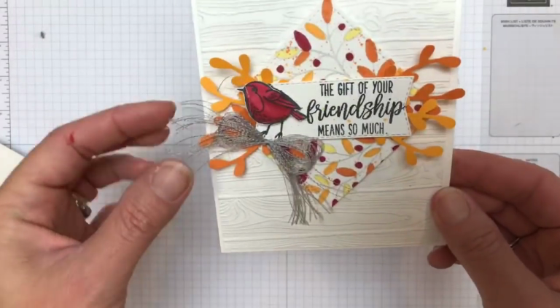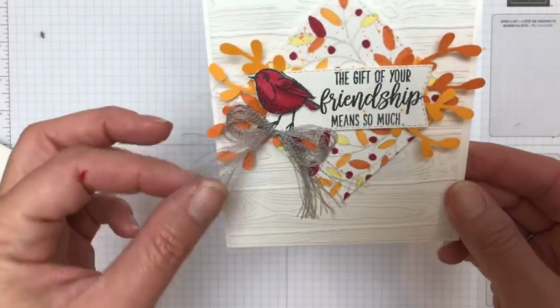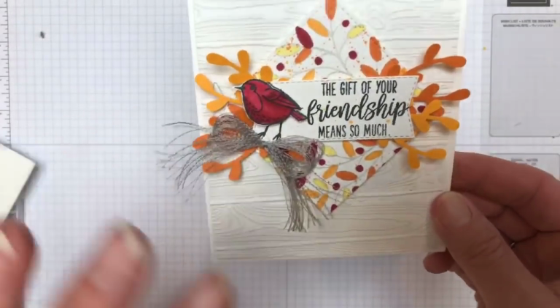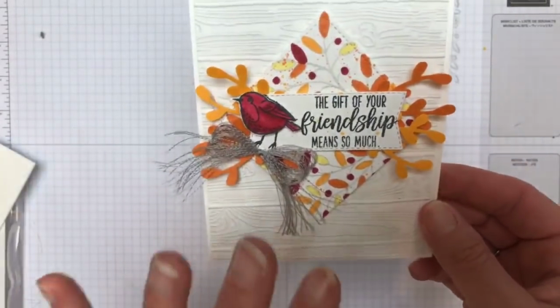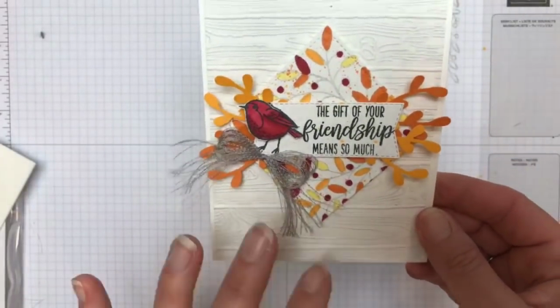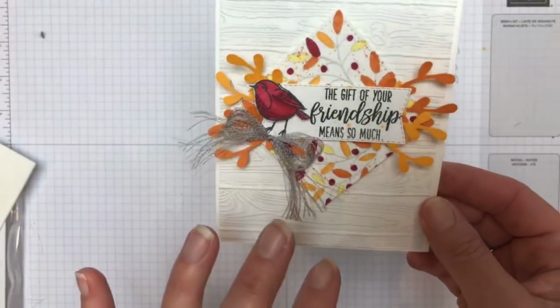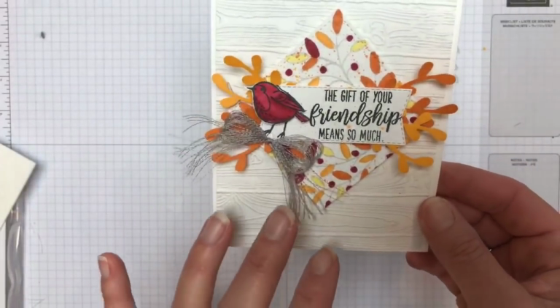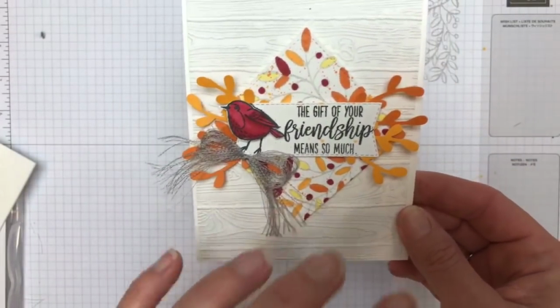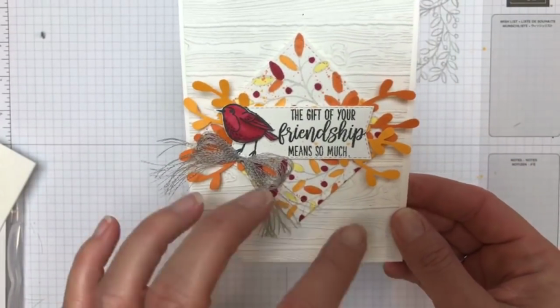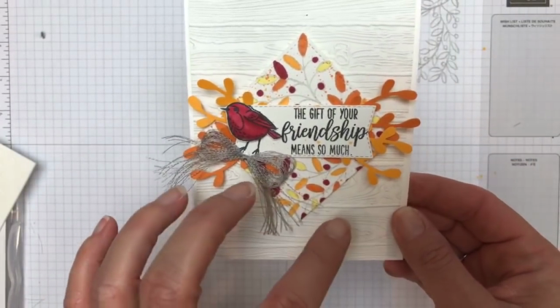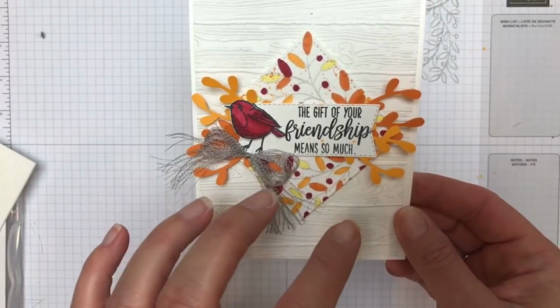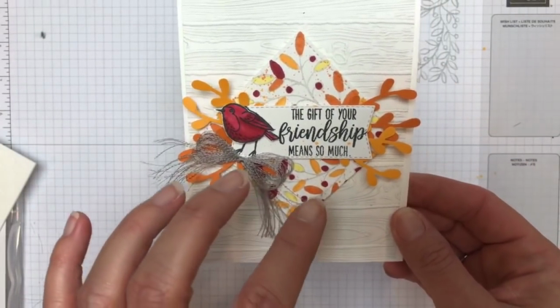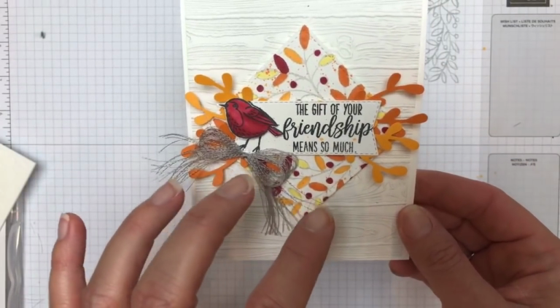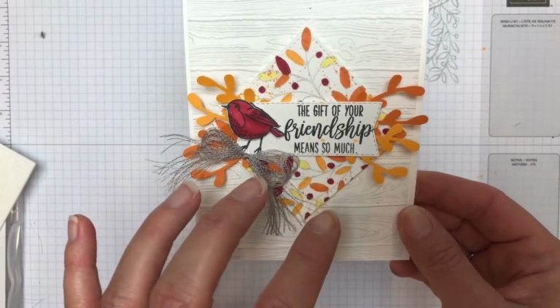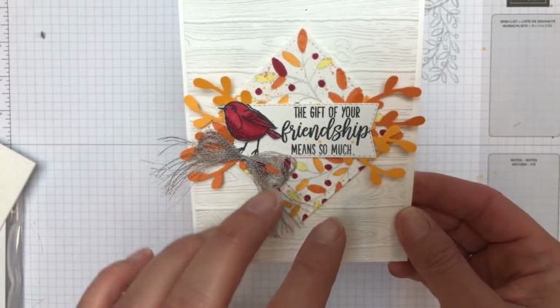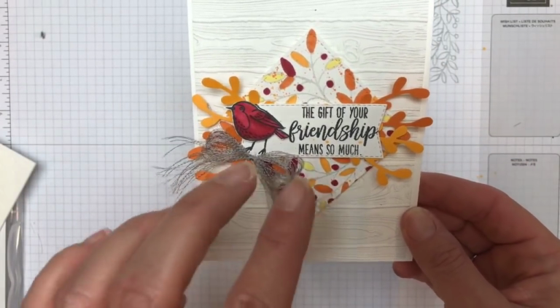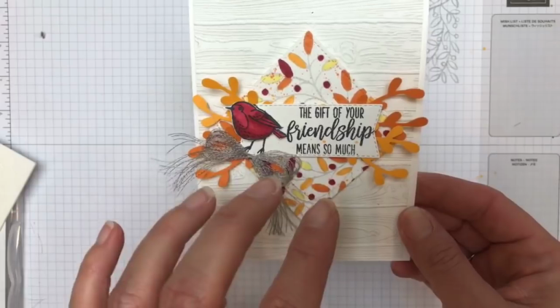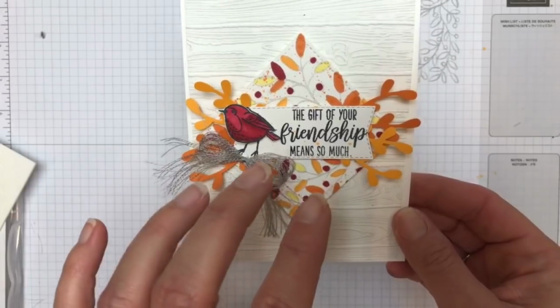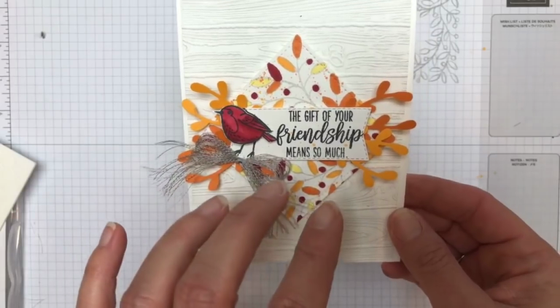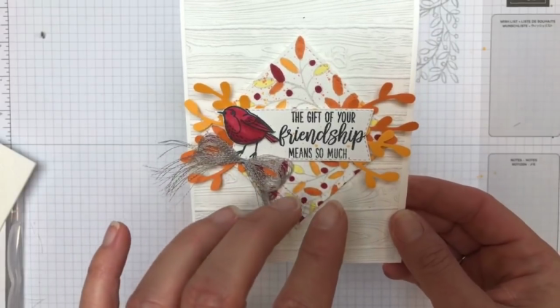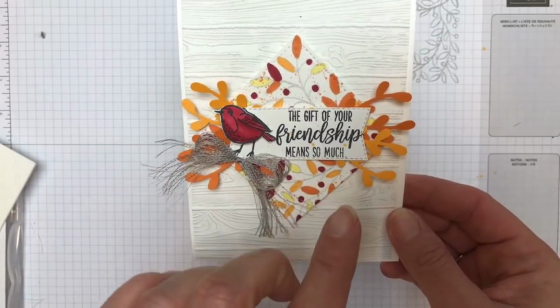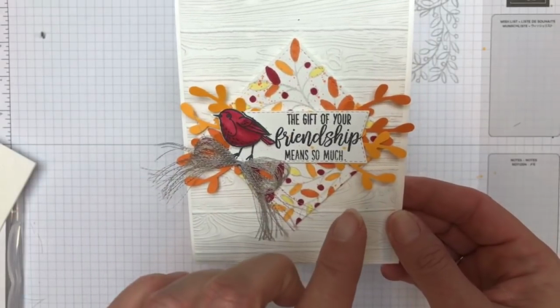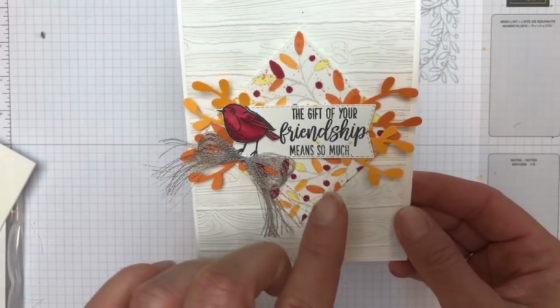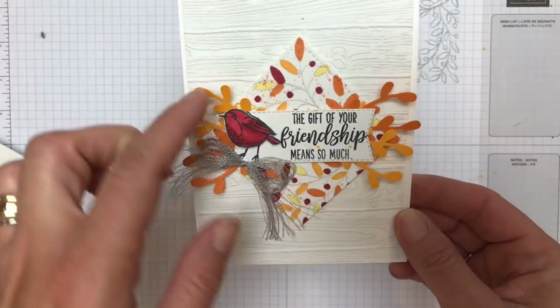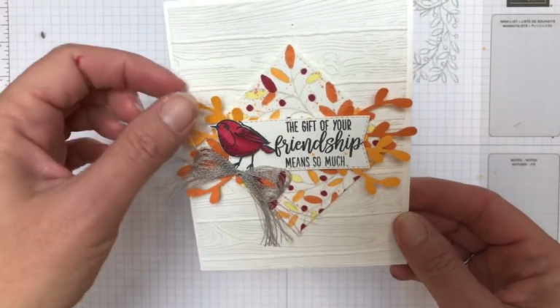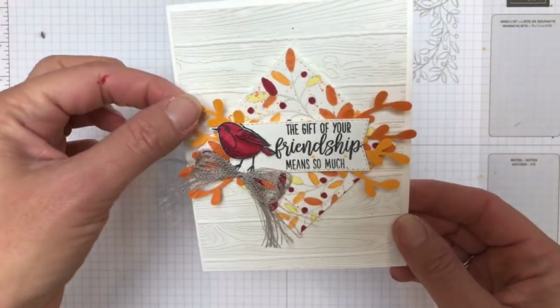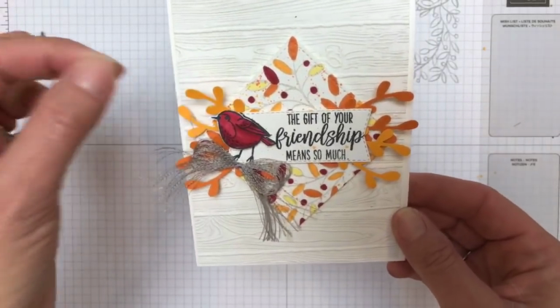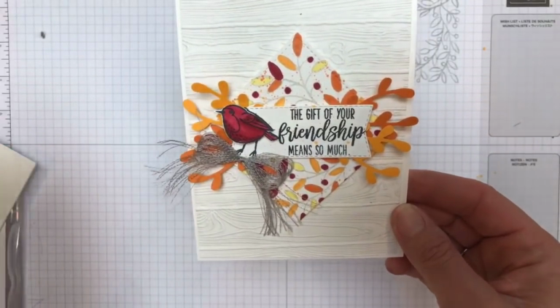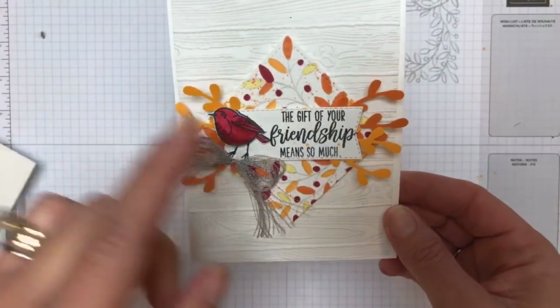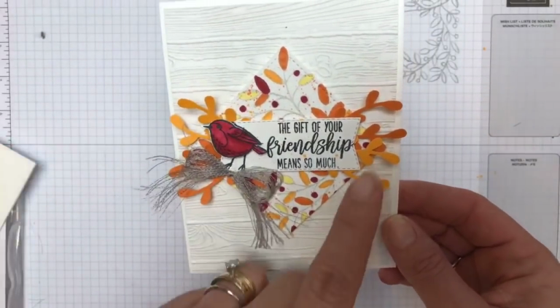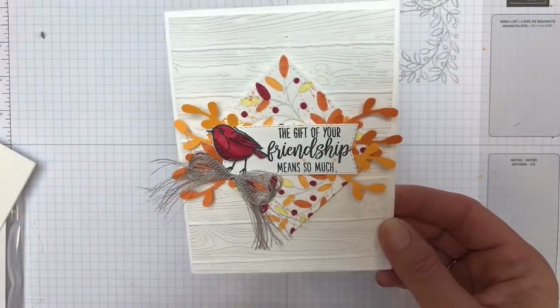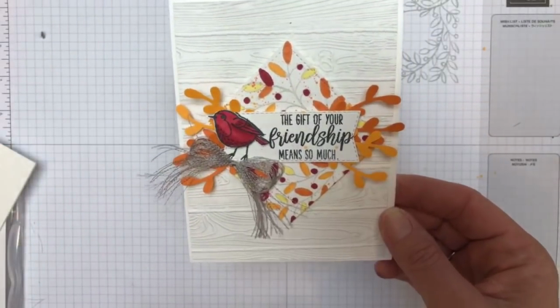I love that light gray with those bright, bold colors — the Cherry Cobbler, the Mango Melody, especially that Pumpkin Pie. Now wait, I promised you I had two others.